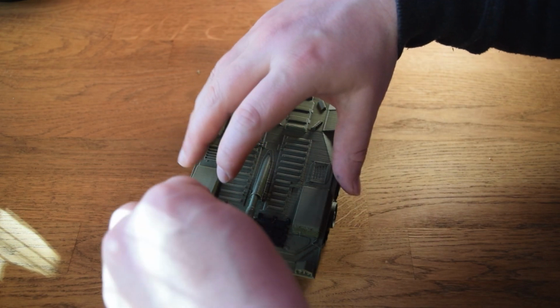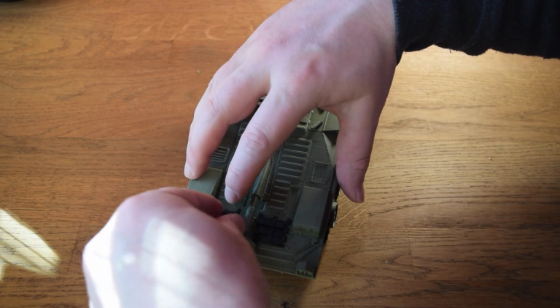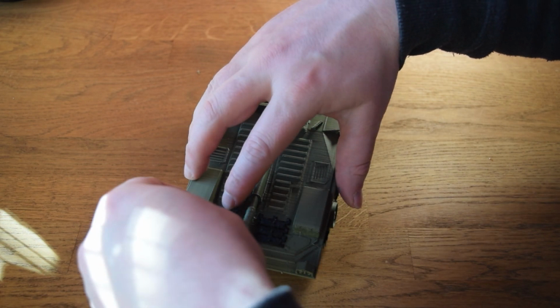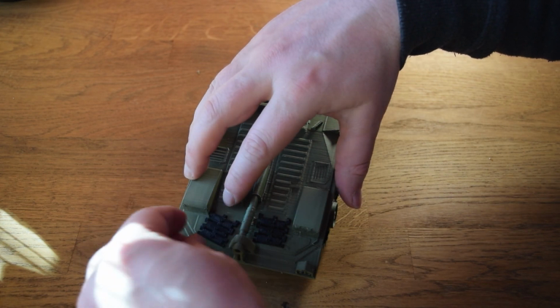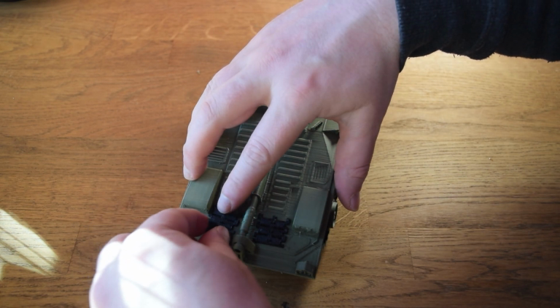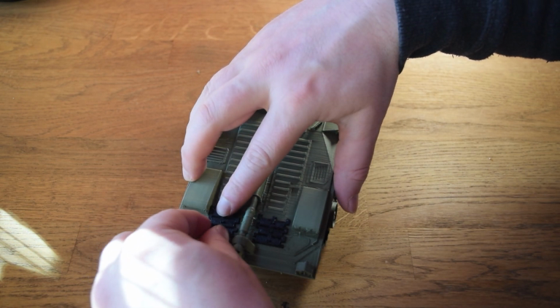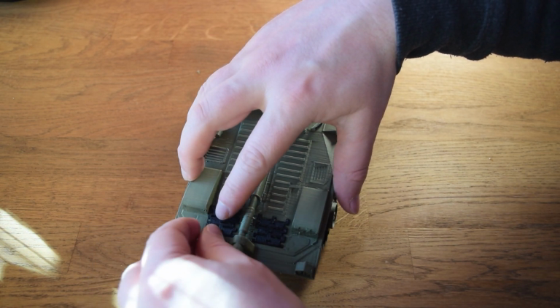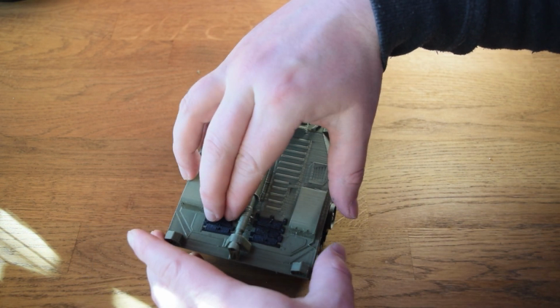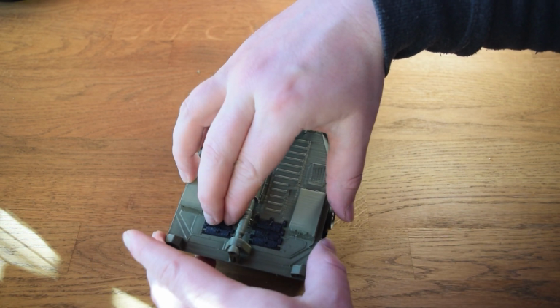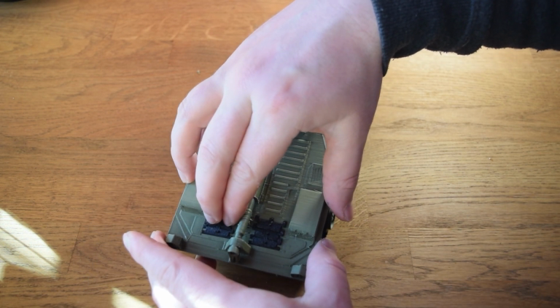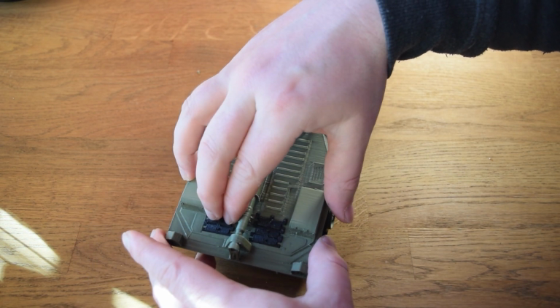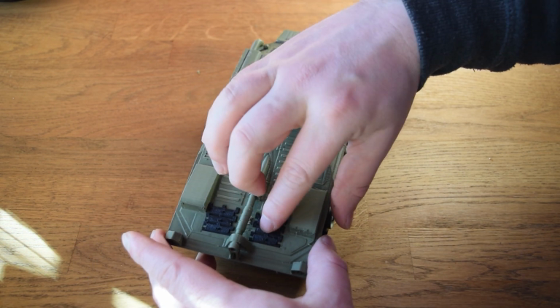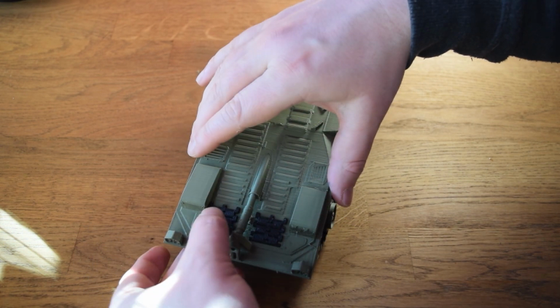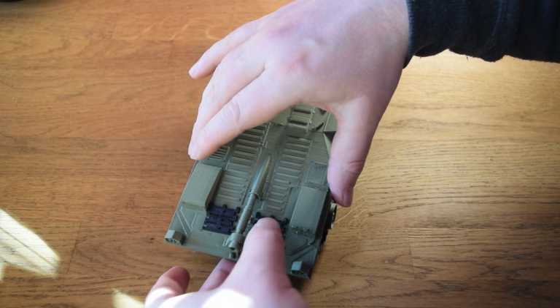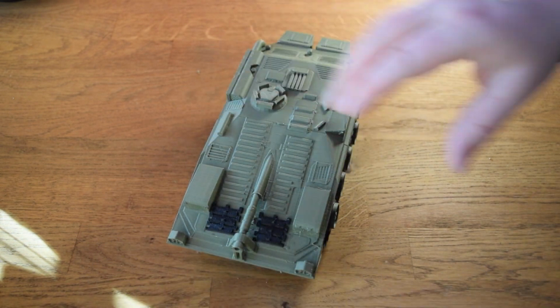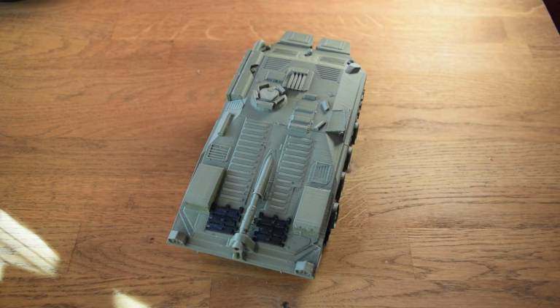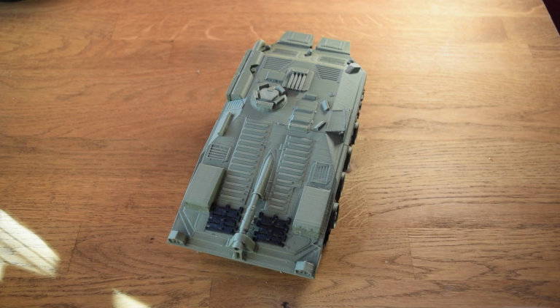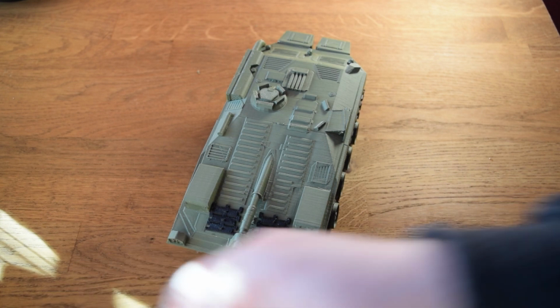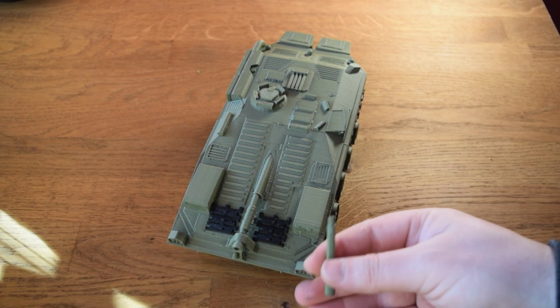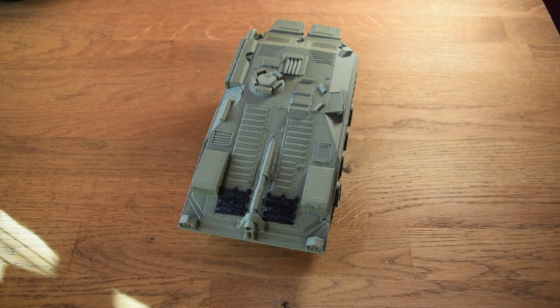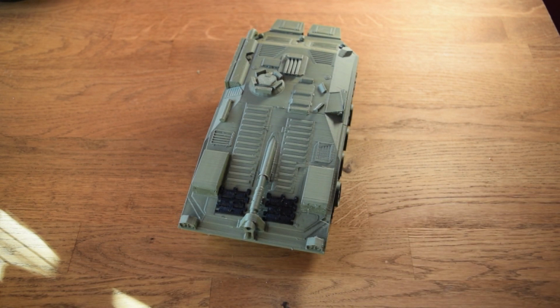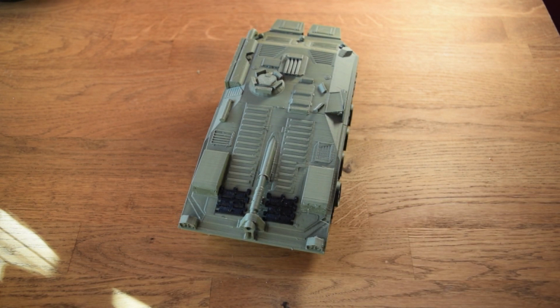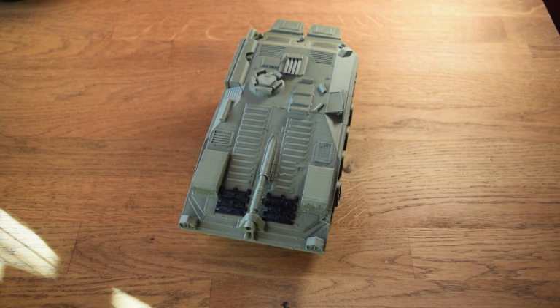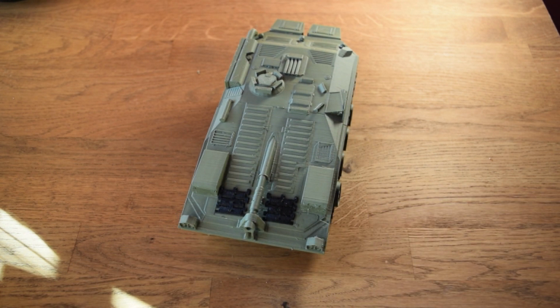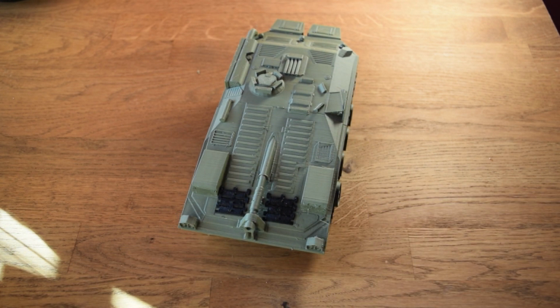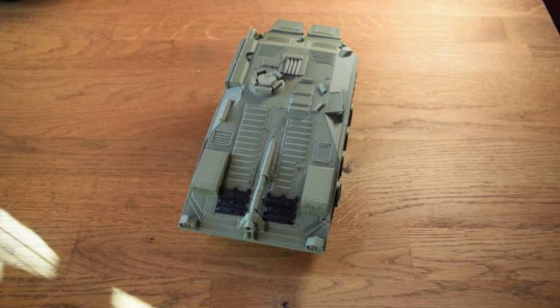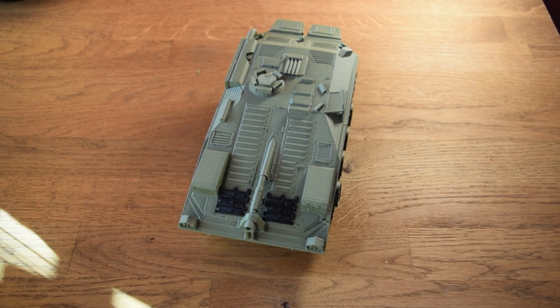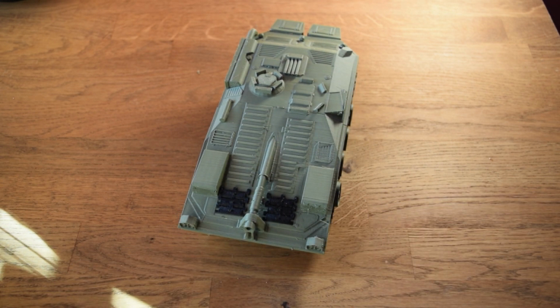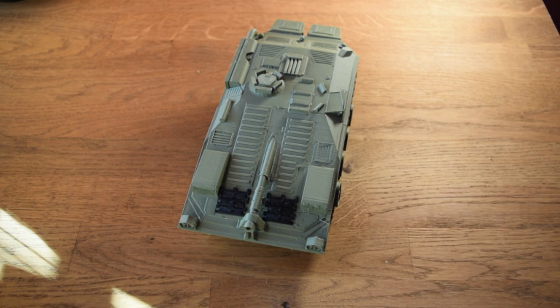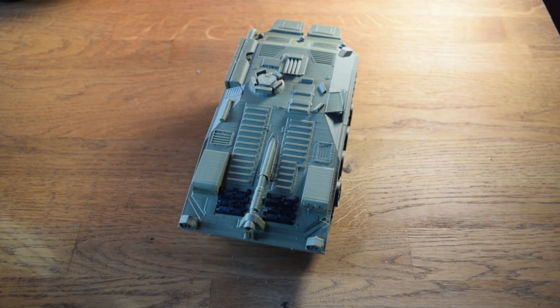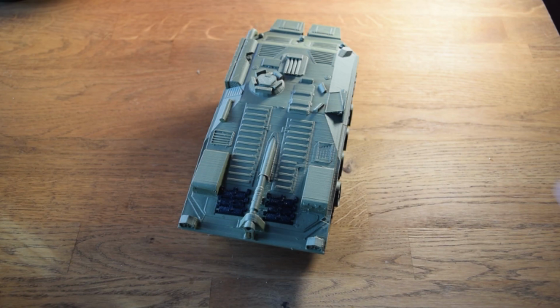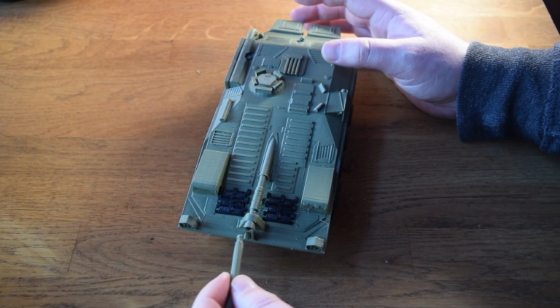We've also got some spare tracks on the front which look really good by themselves and add a little bit more detail and contrast to the model. They're not the same design as the other tracks, which is an interesting choice, and then we add the barrel on.